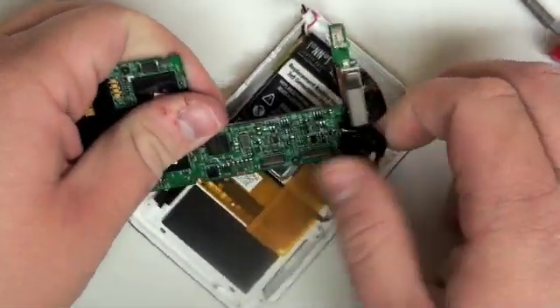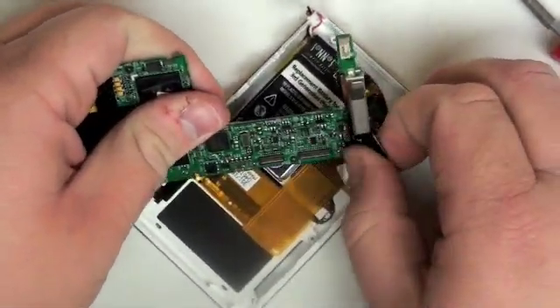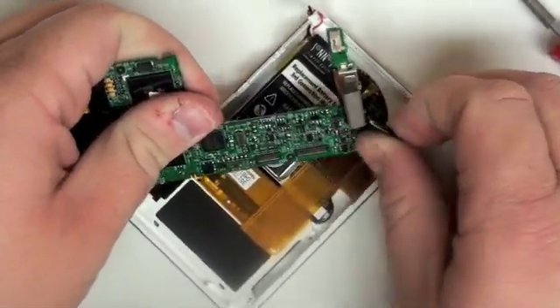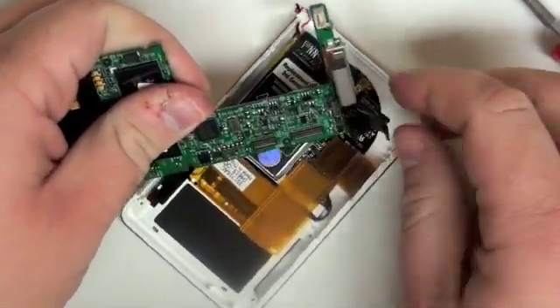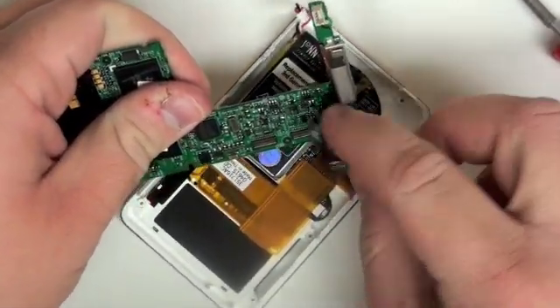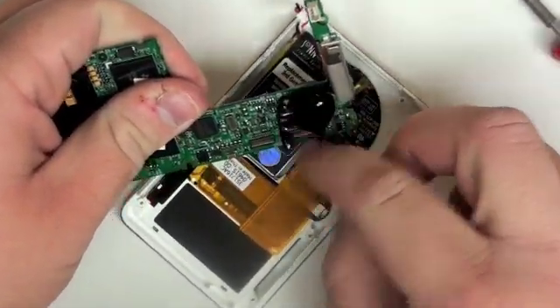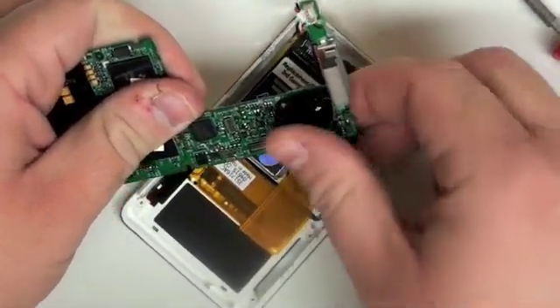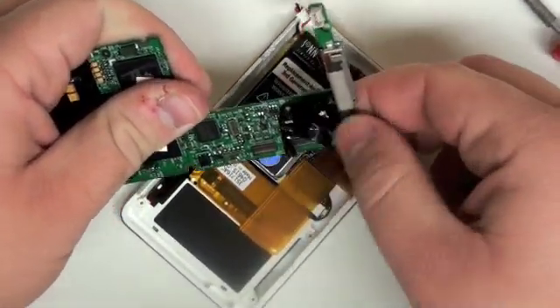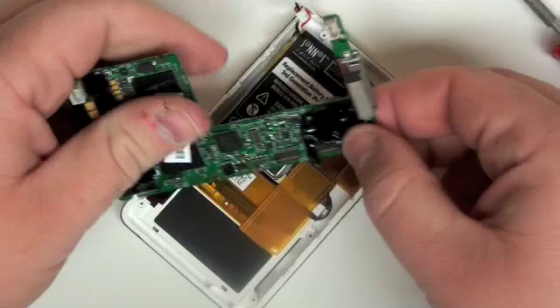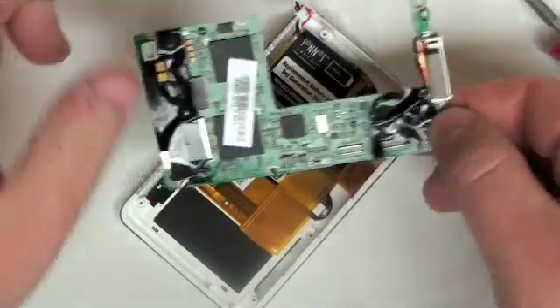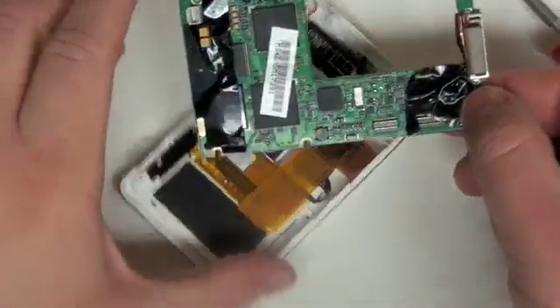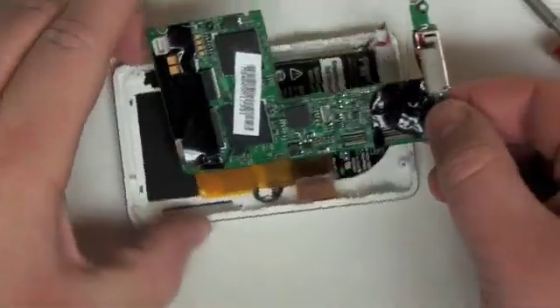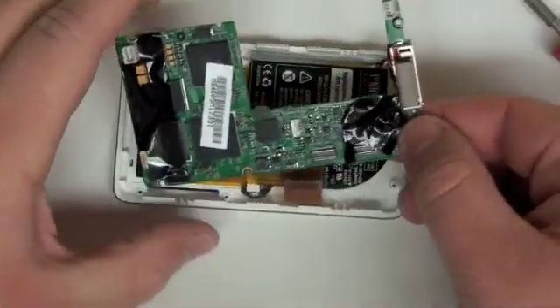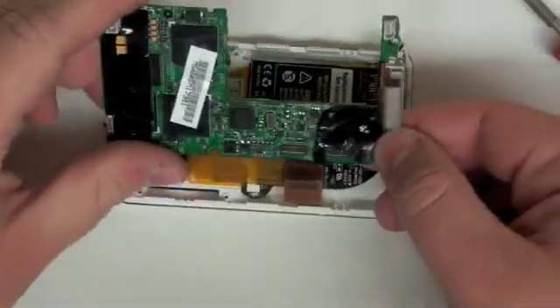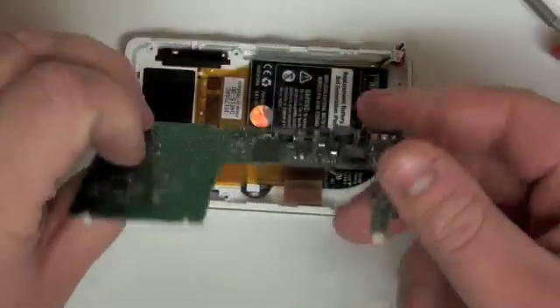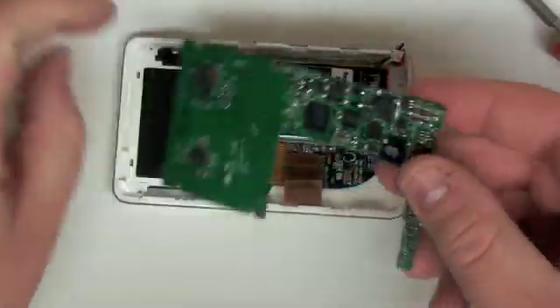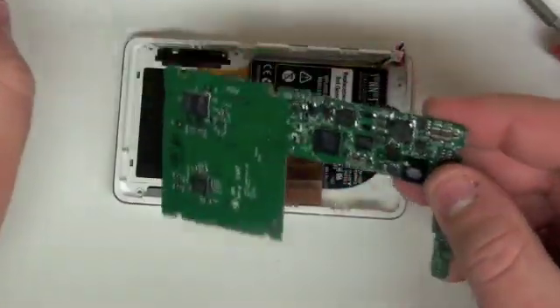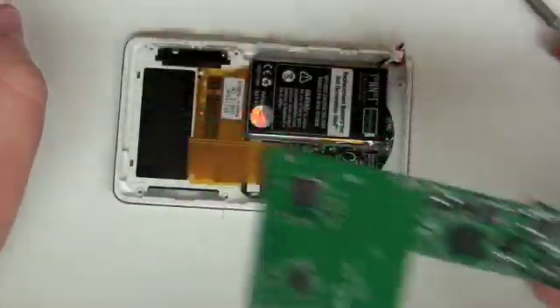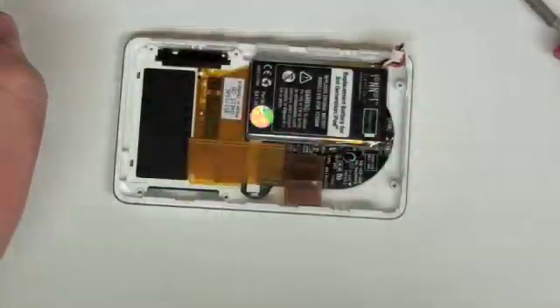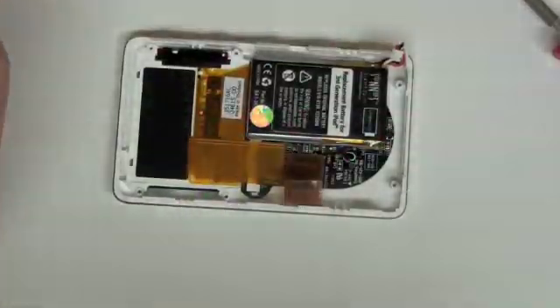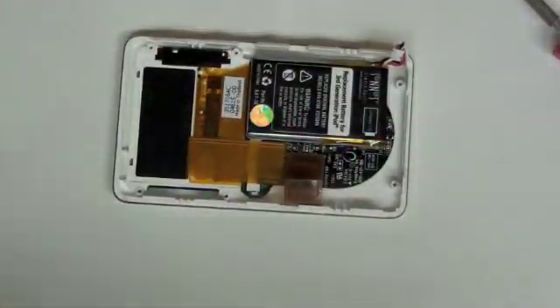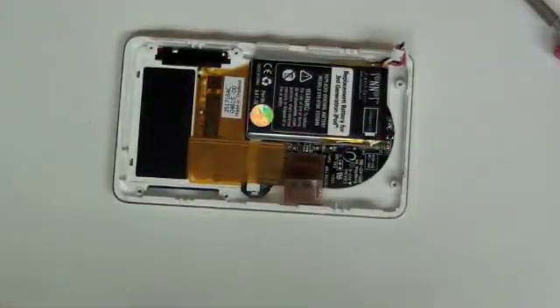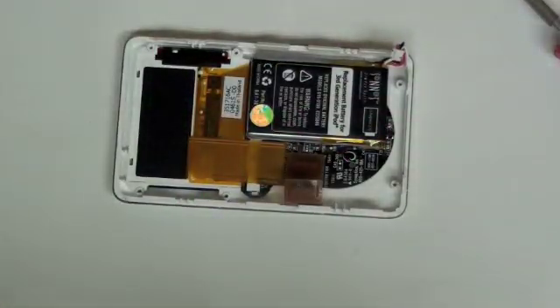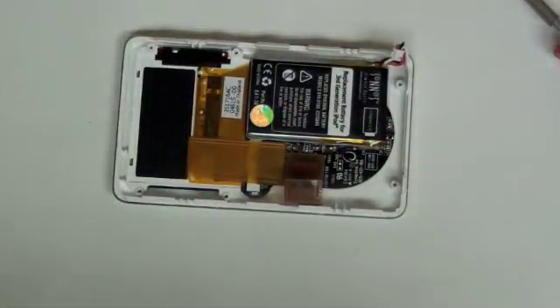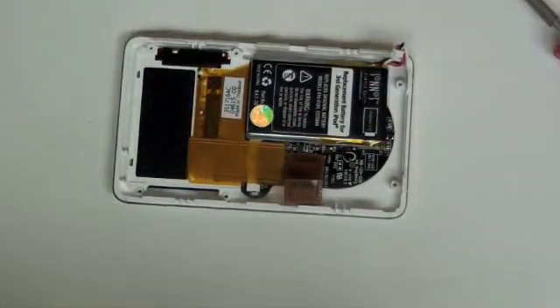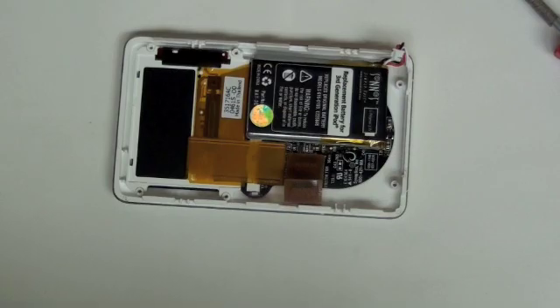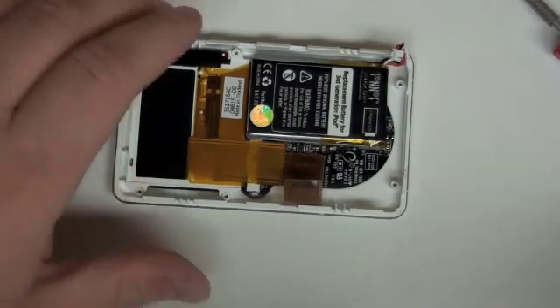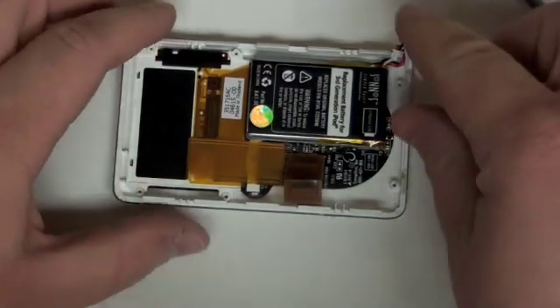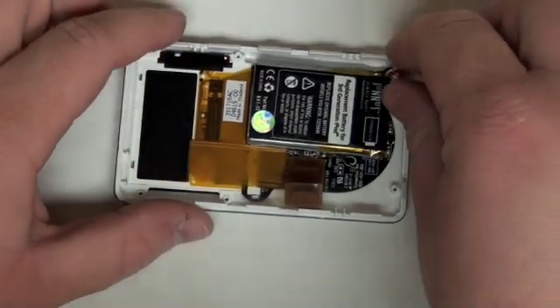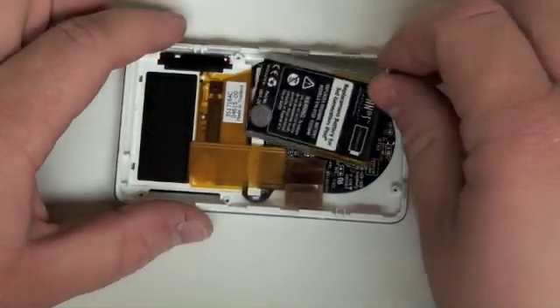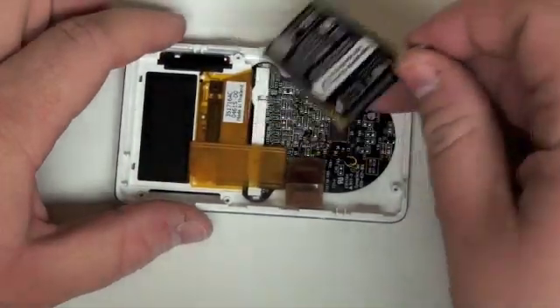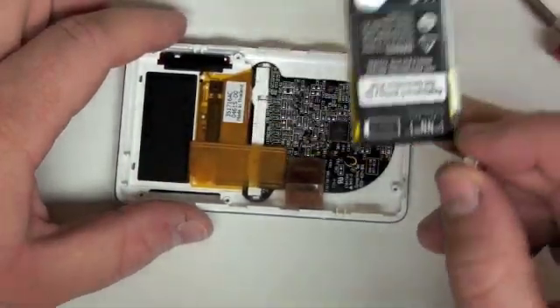Set the logic board to the side. The battery should be free as well — just lift that up and out.